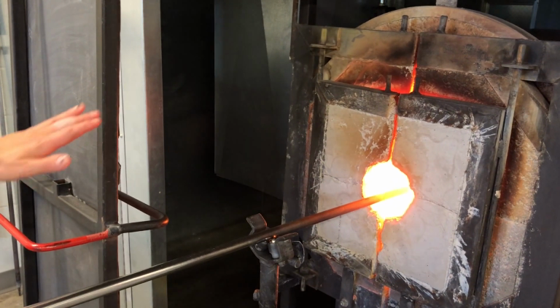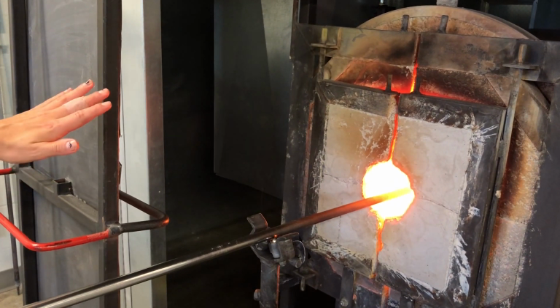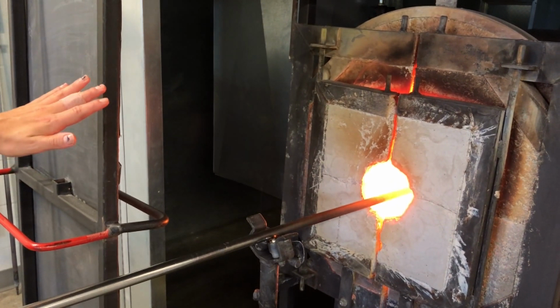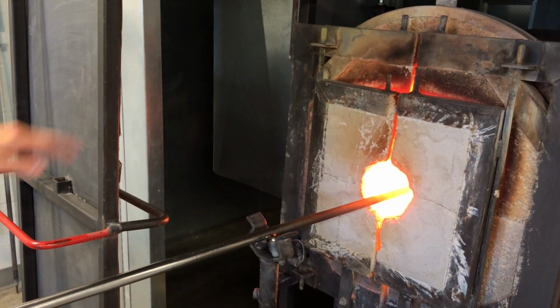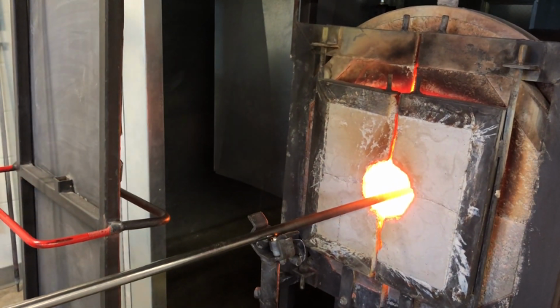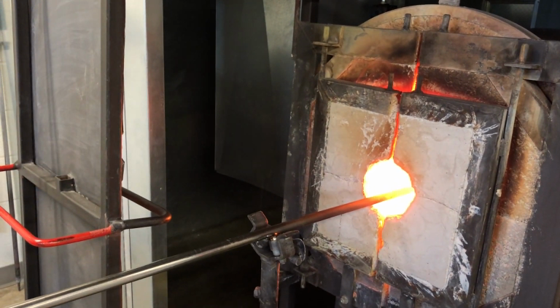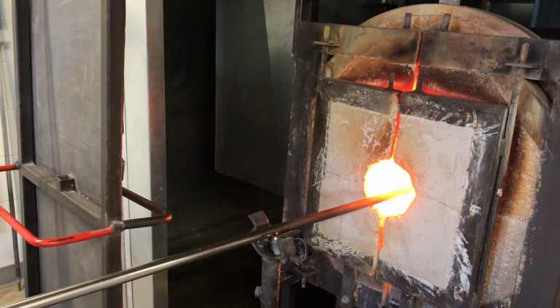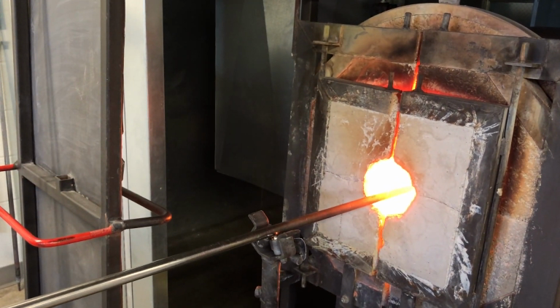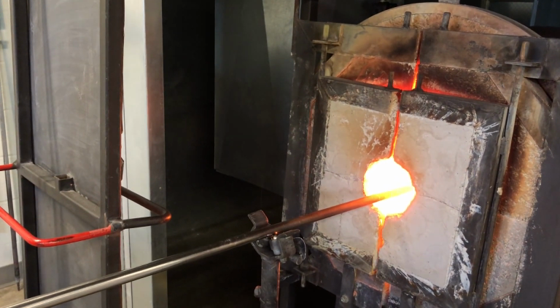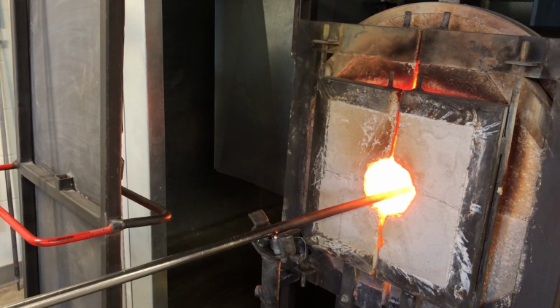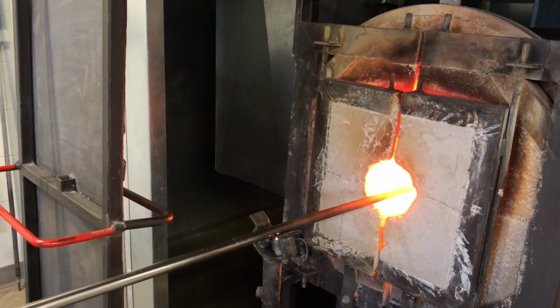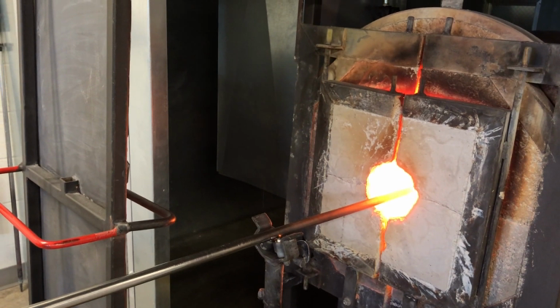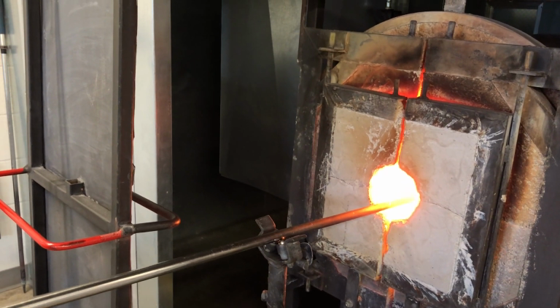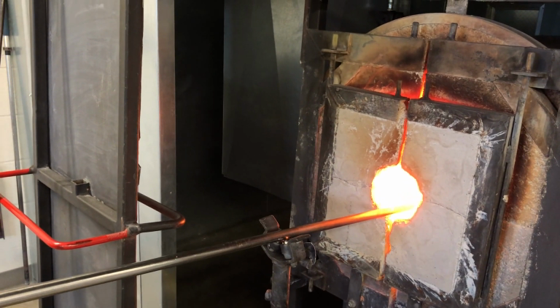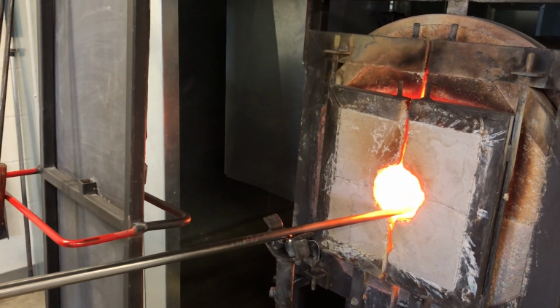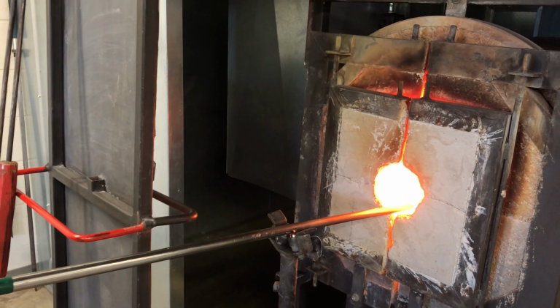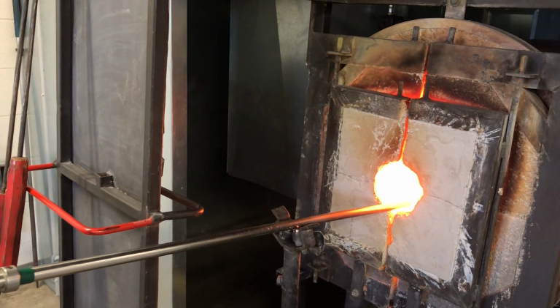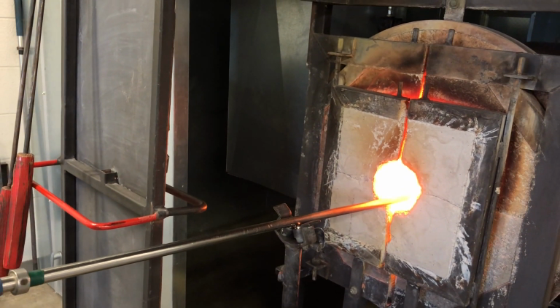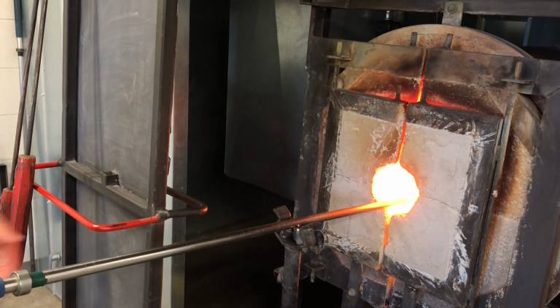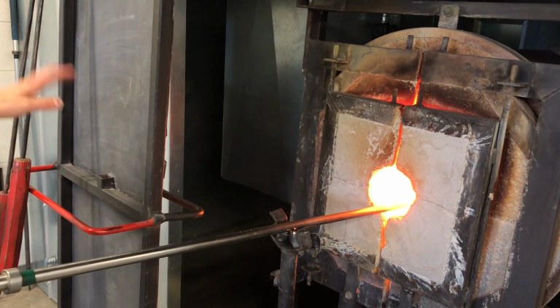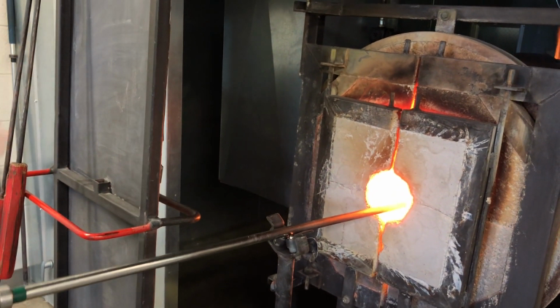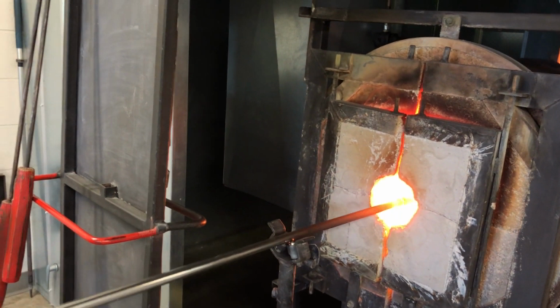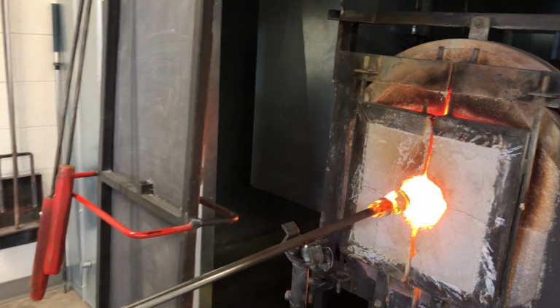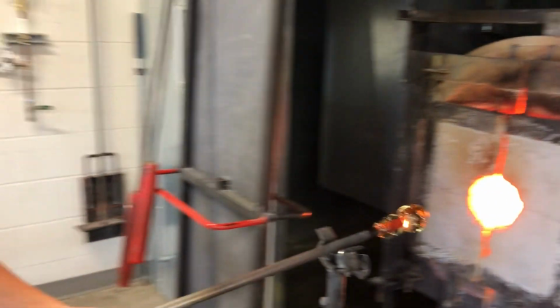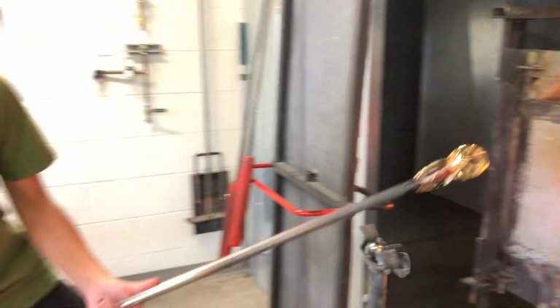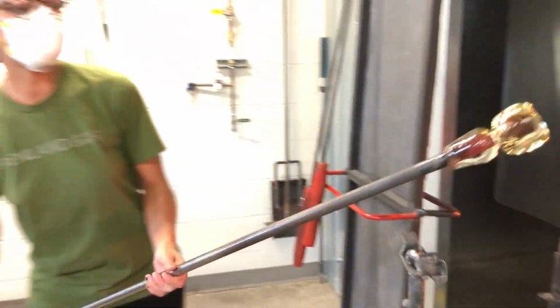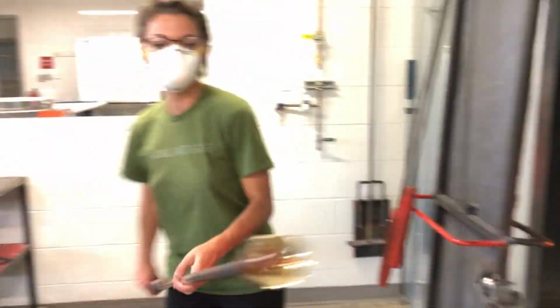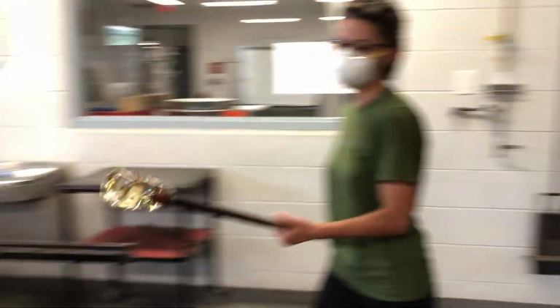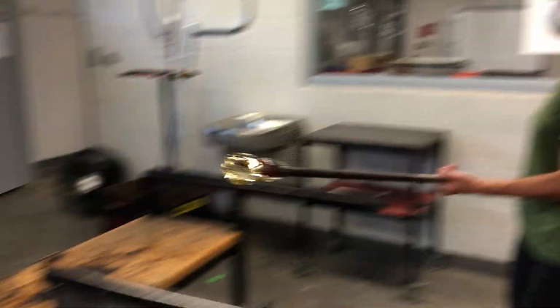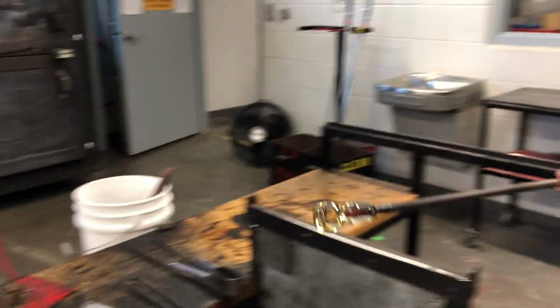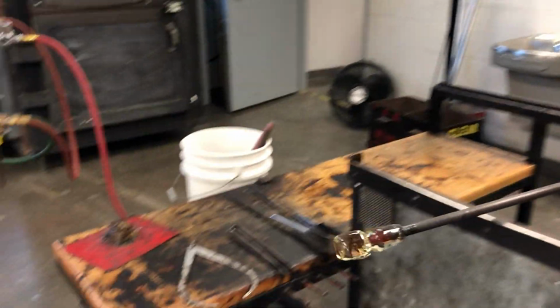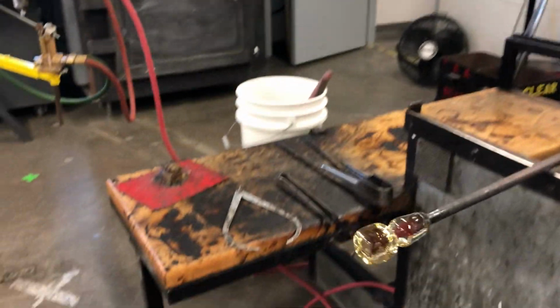Notice the coloring — it's not super red in the punty and that yellow is starting to fade out. So we'll take a very quick flash. Staying centered in the glory hole is really important. You don't want to hang it down or it'll crash, and you don't want to go uphill or you can accidentally catch it on the door.